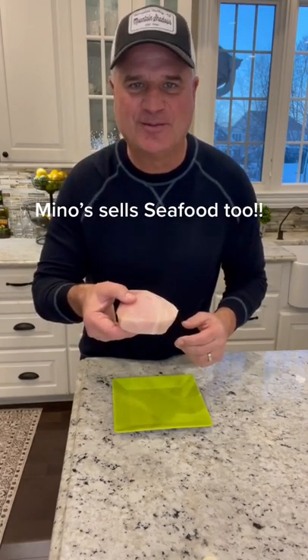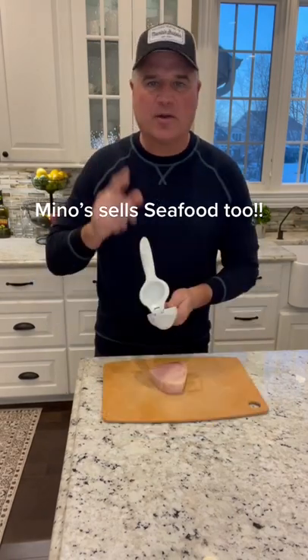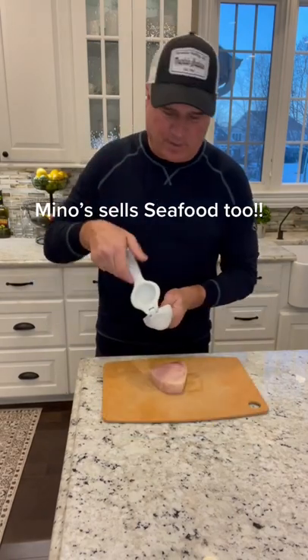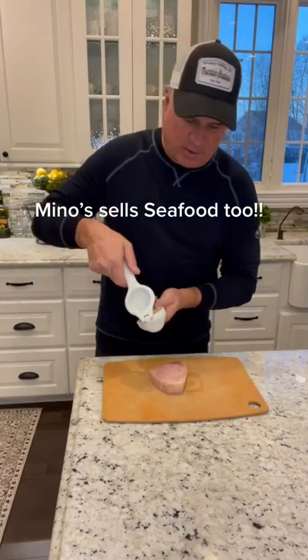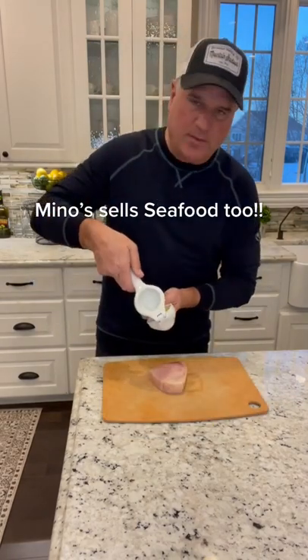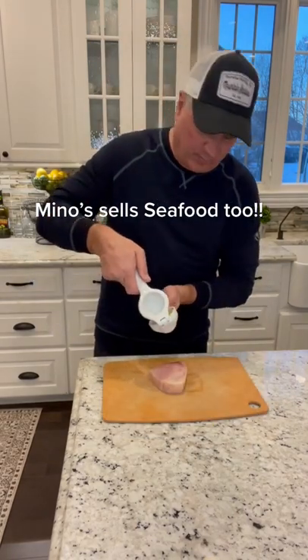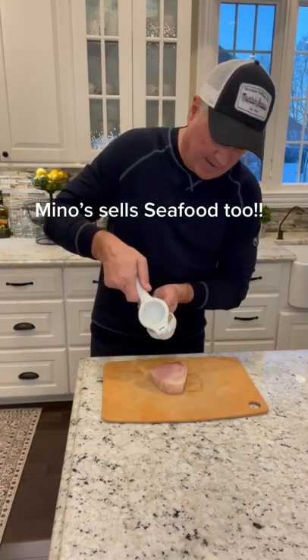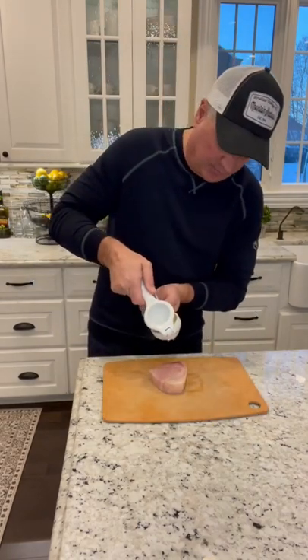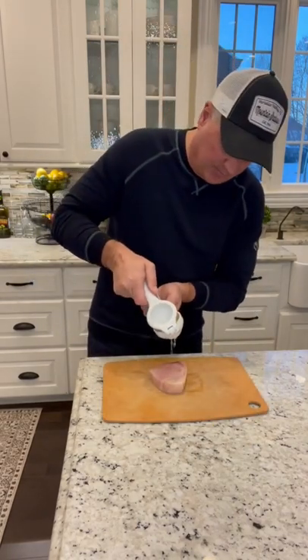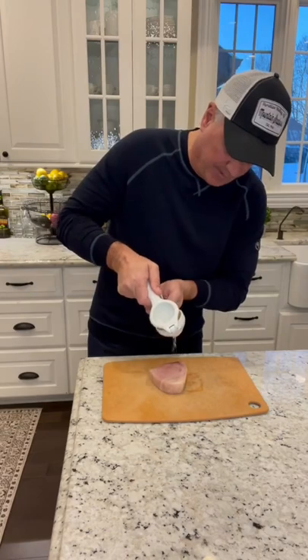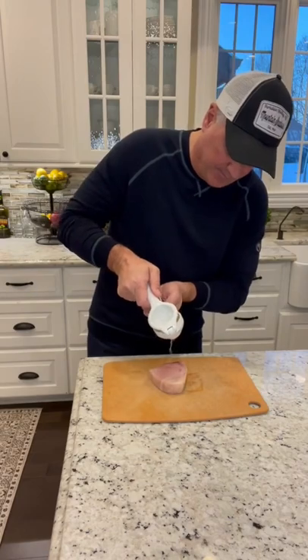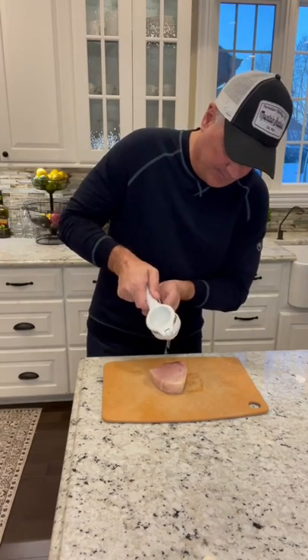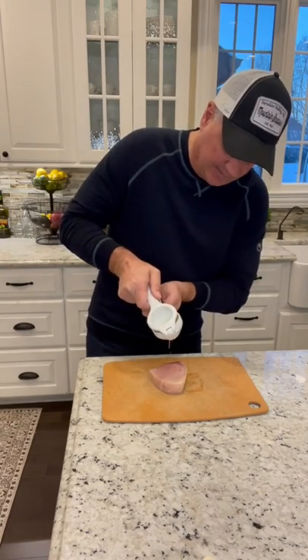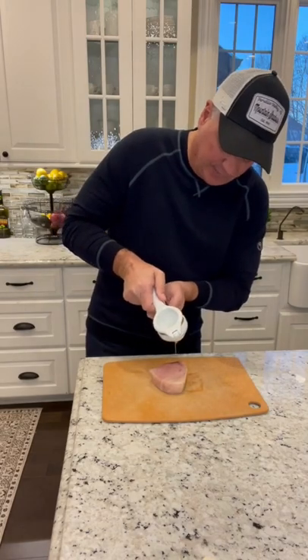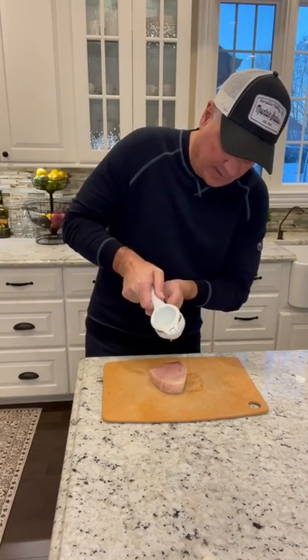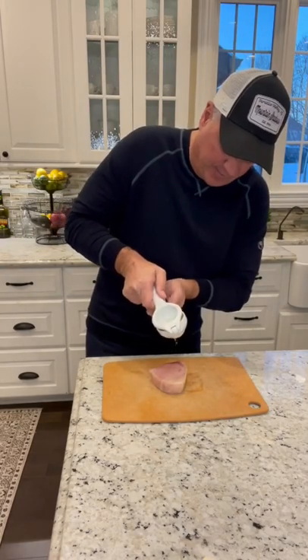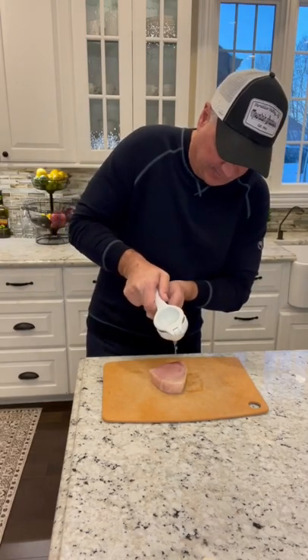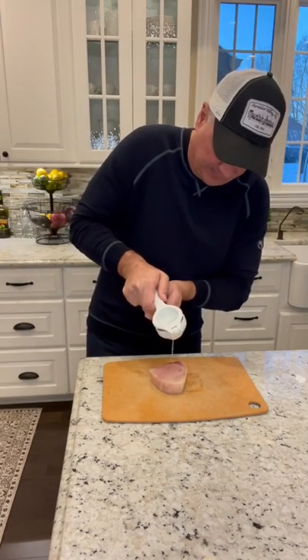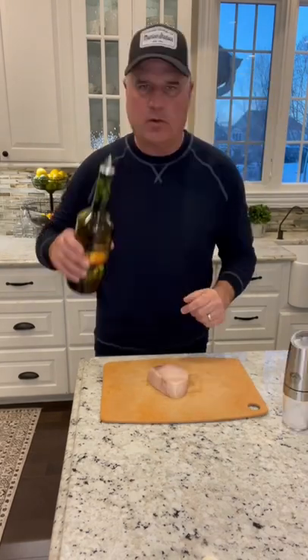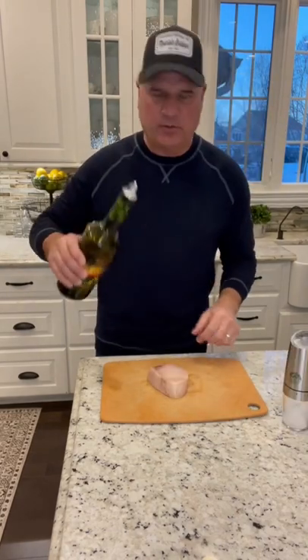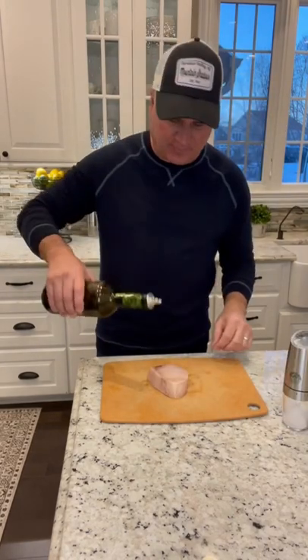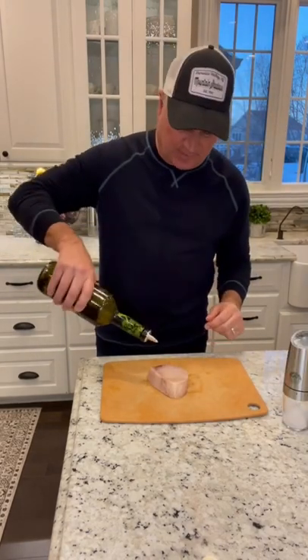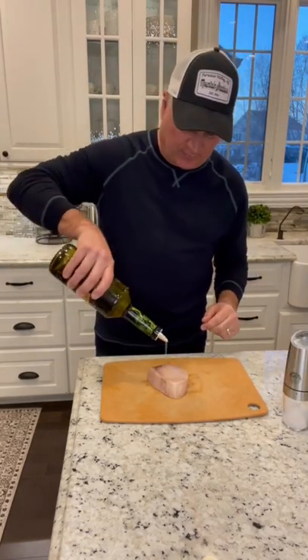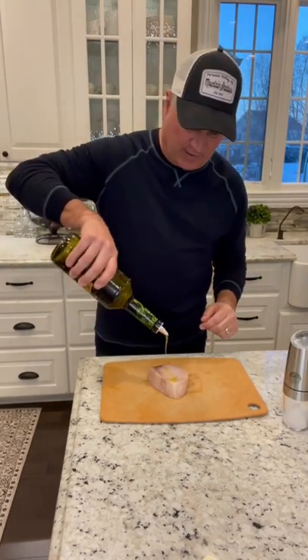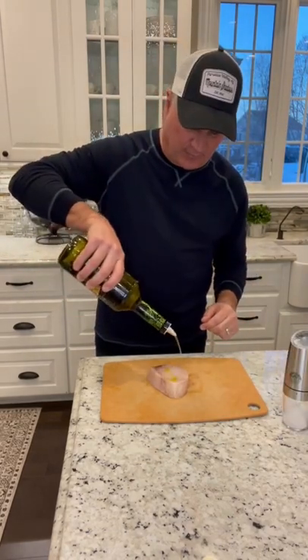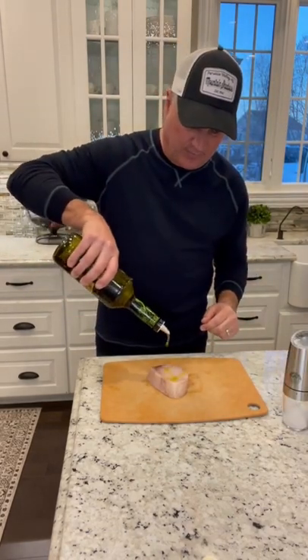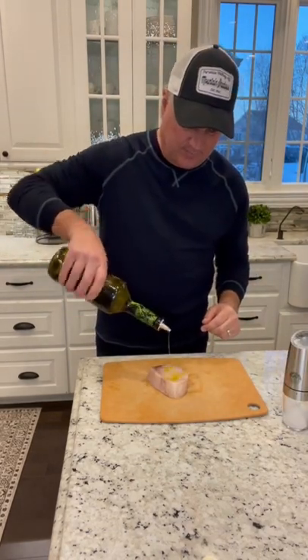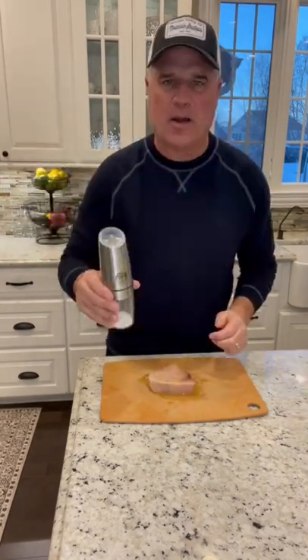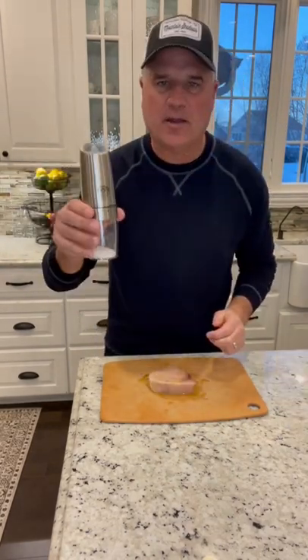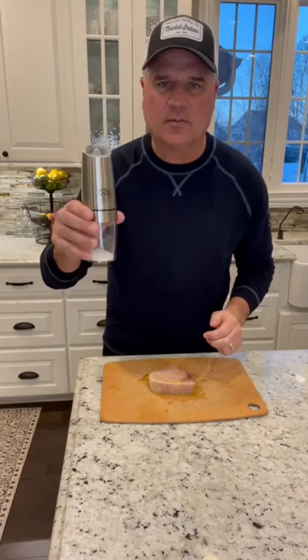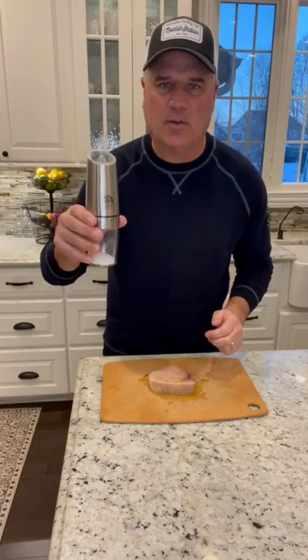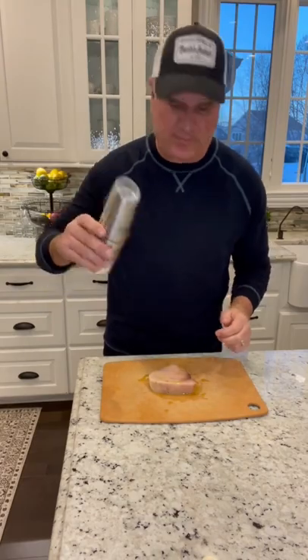We're going to start by coating both sides with some lemon. Let it sit for a couple minutes. Coat both sides with some extra virgin olive oil. Now we're going to hit it with some salt and pepper.